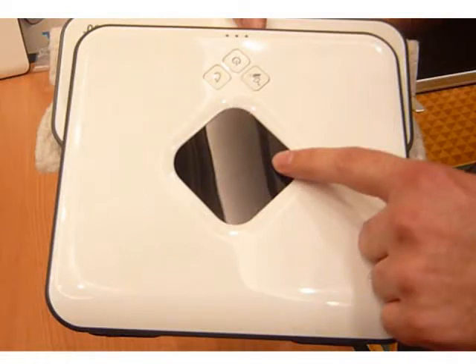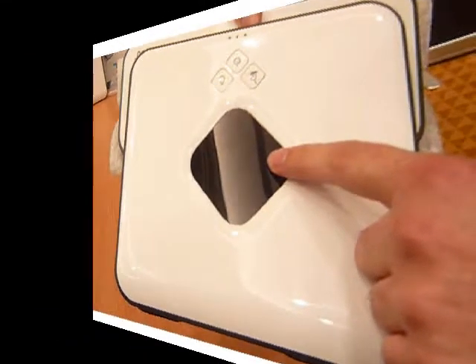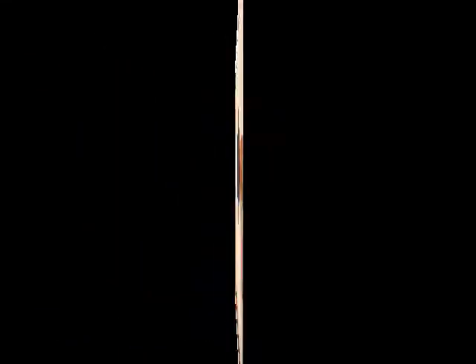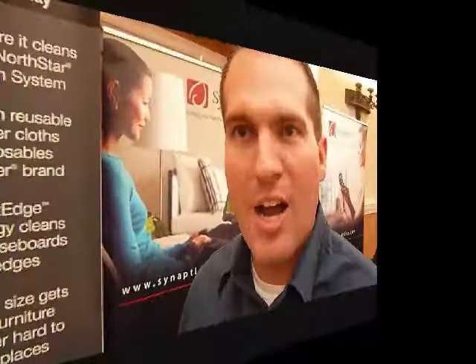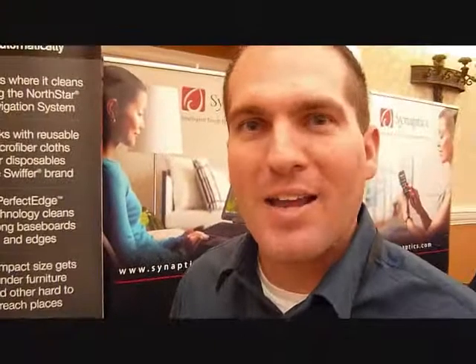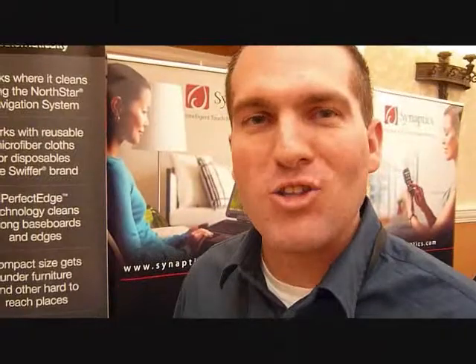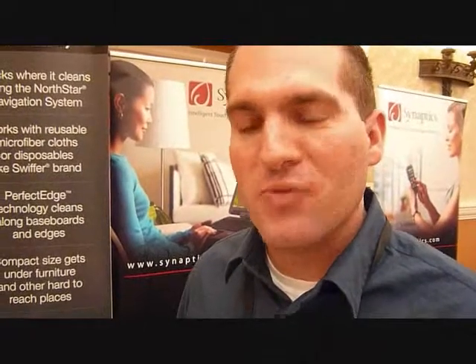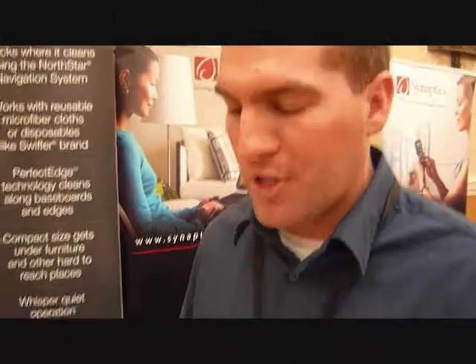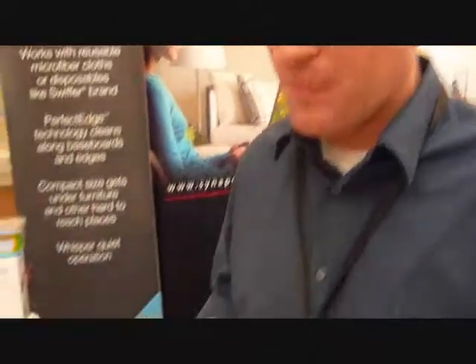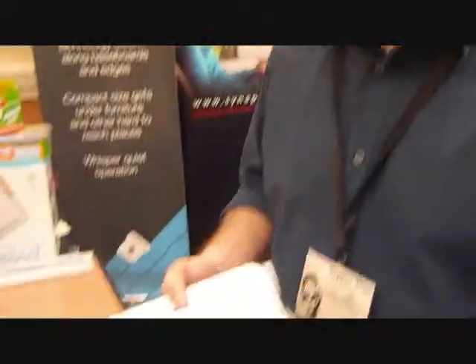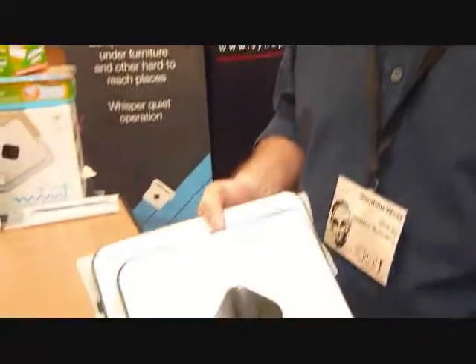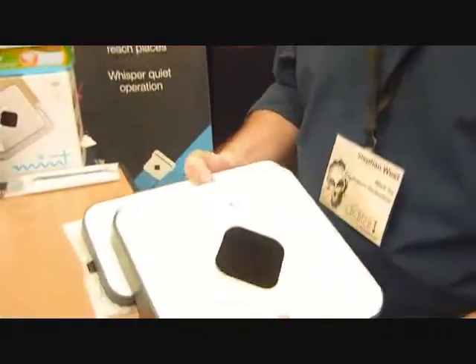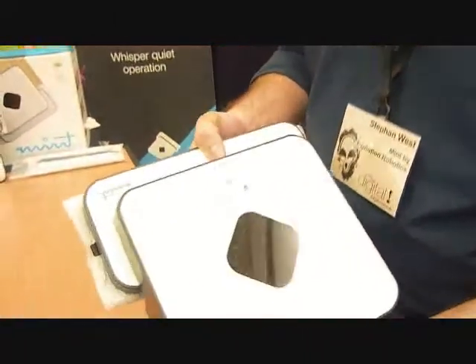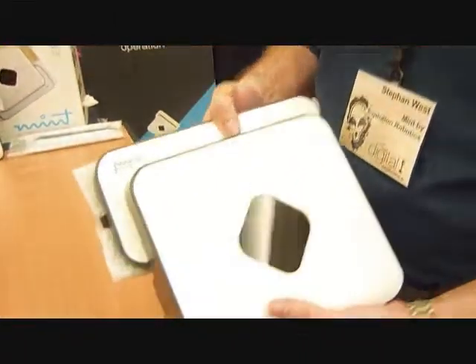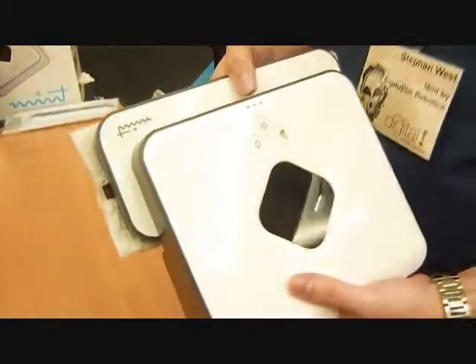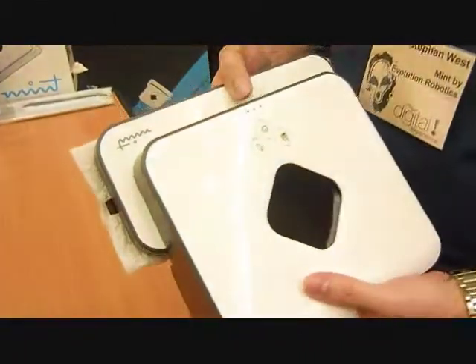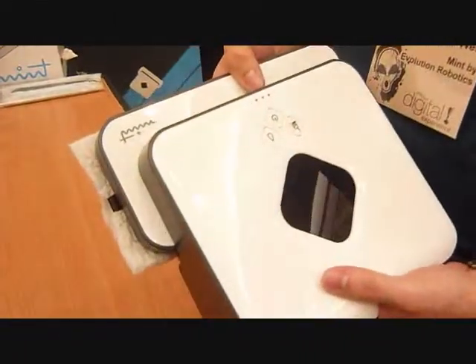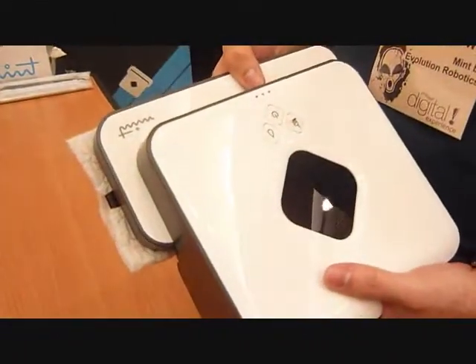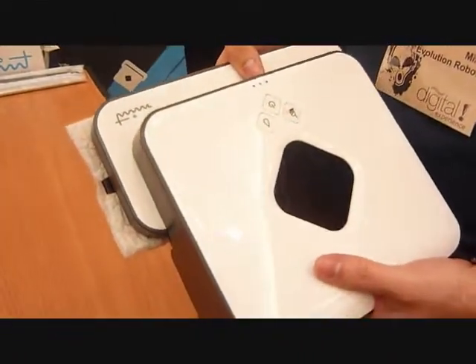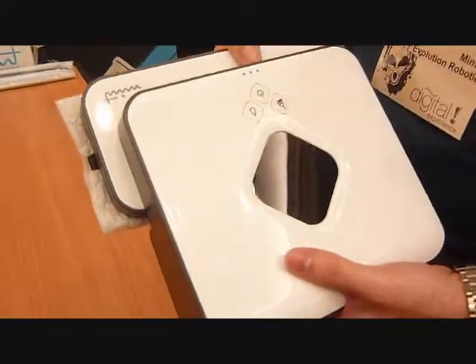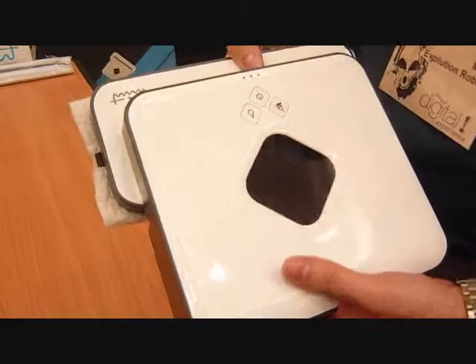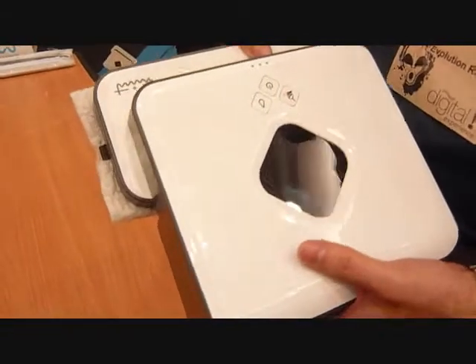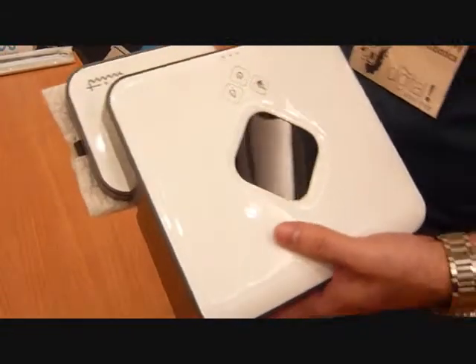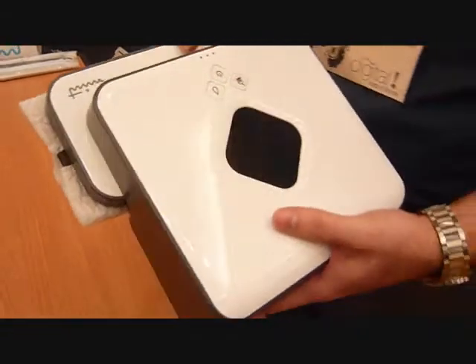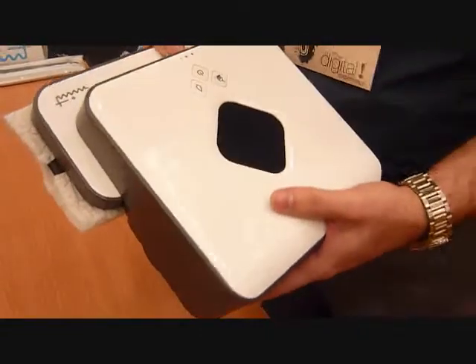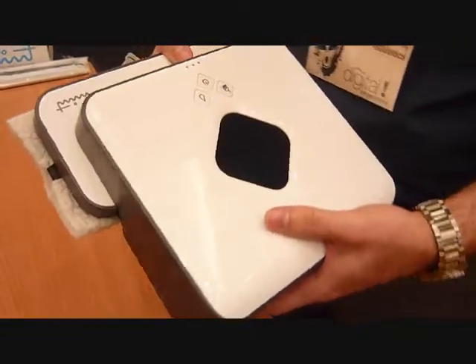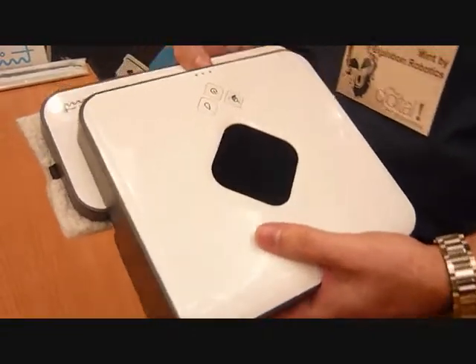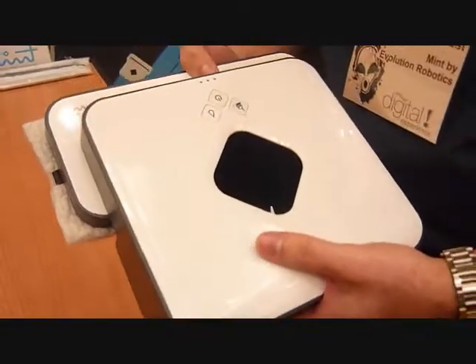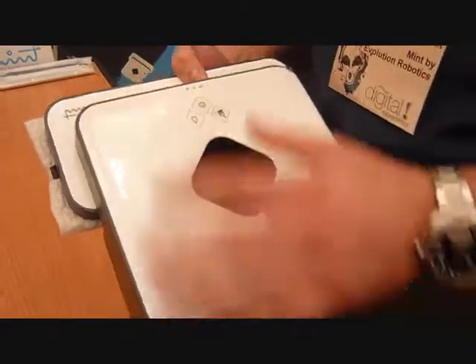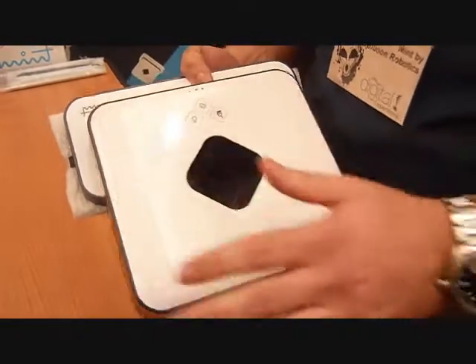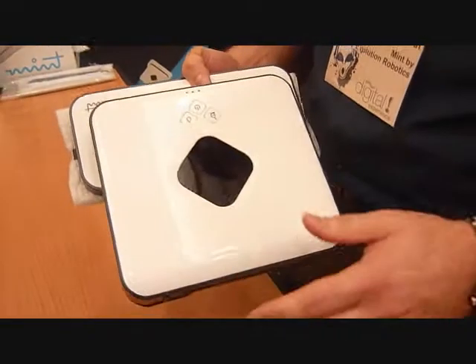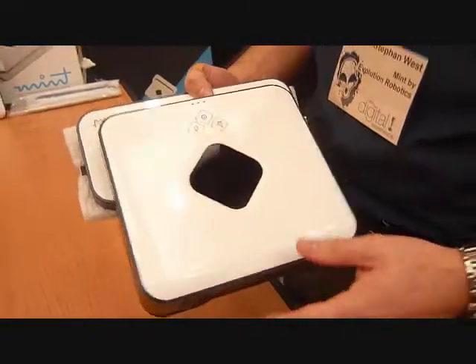This is the Mint Automatic Hard Surface Floor Cleaner. It's an automatic hard surface floor cleaner, so it works on wood, tile, laminate, and any other types of hard surface flooring.